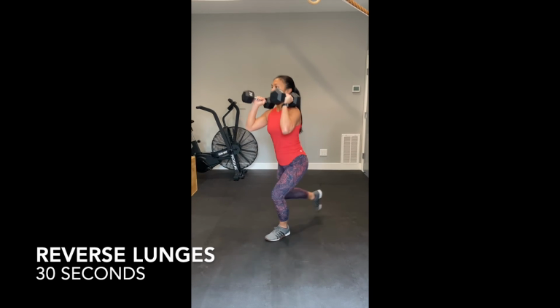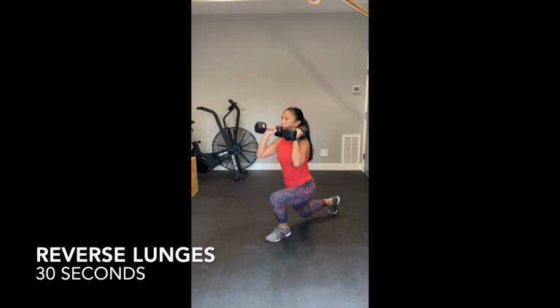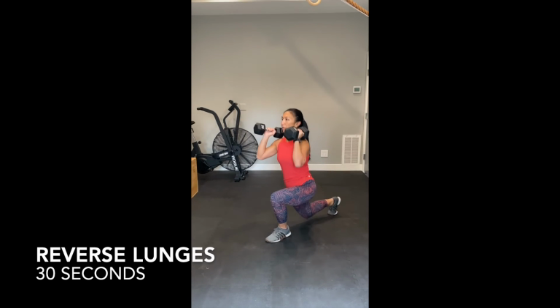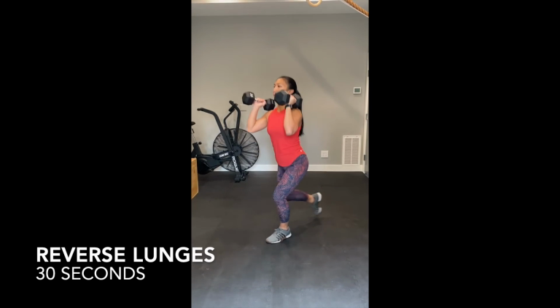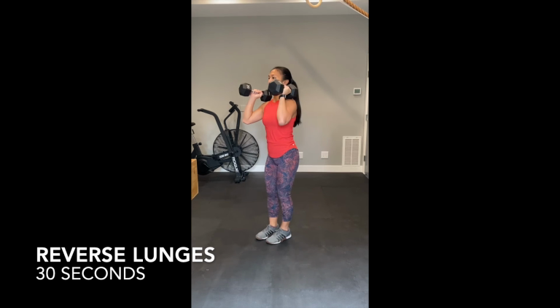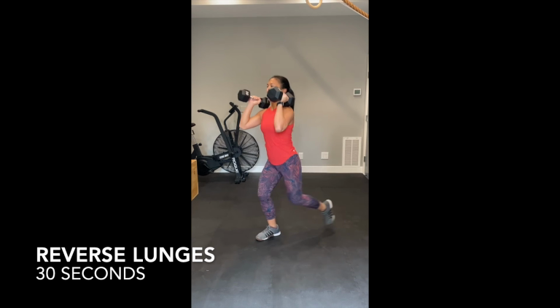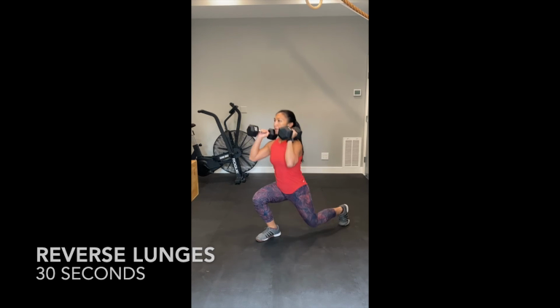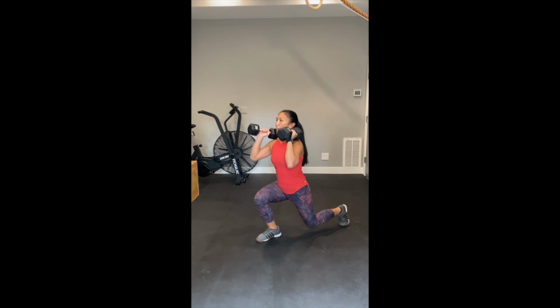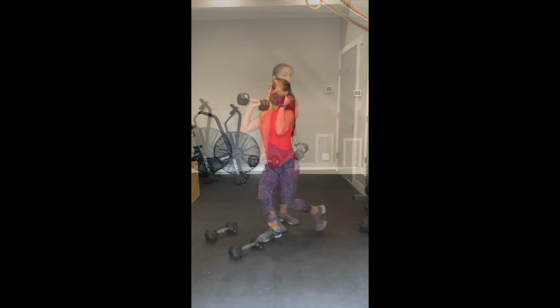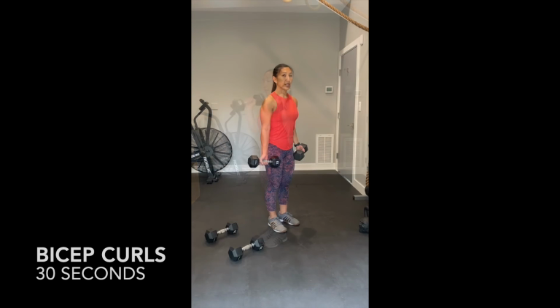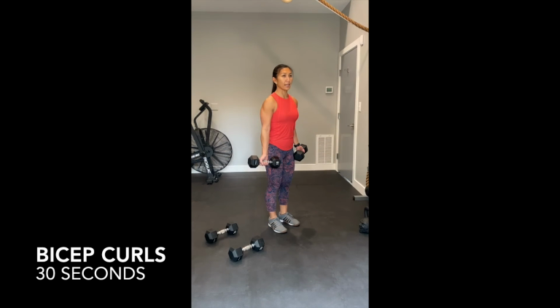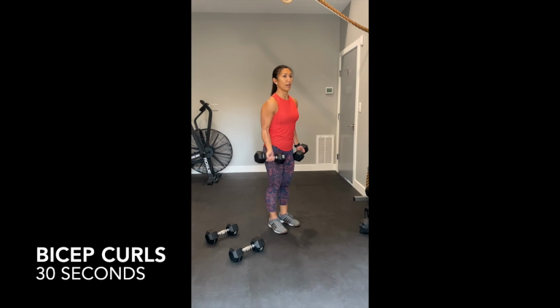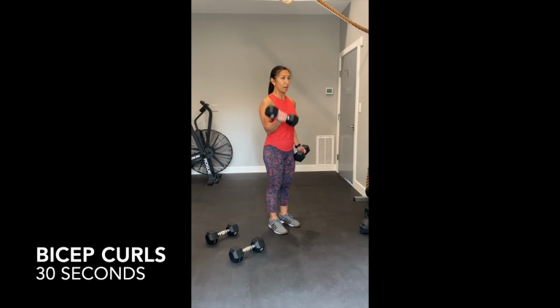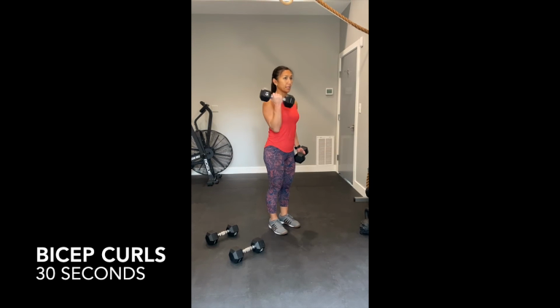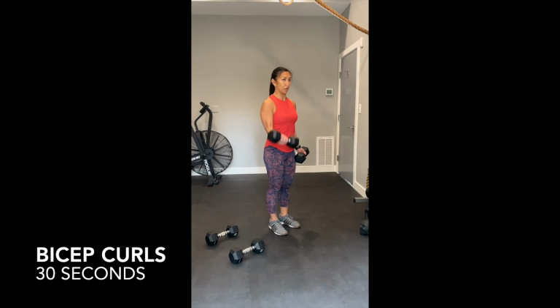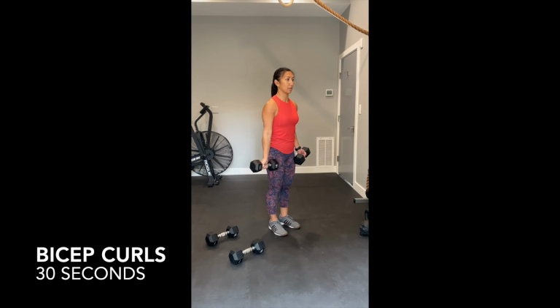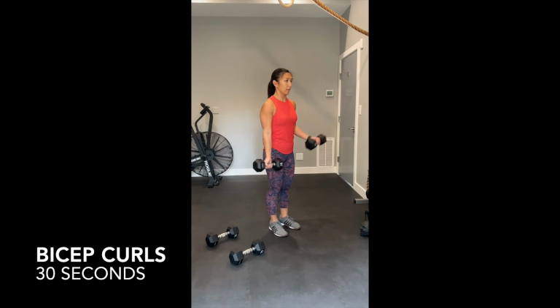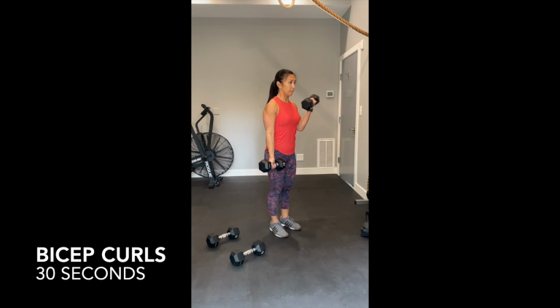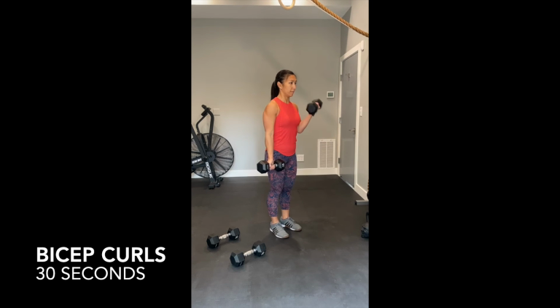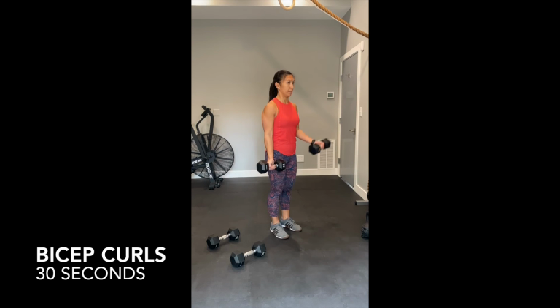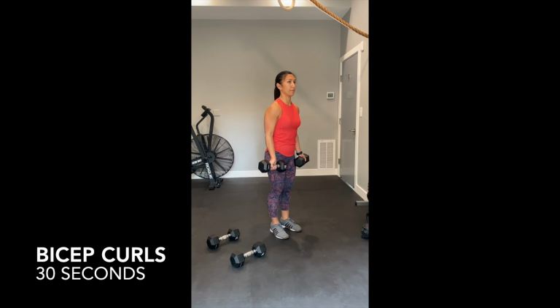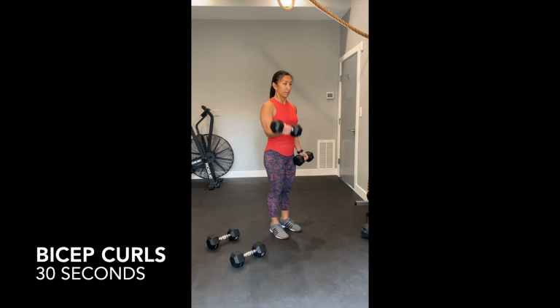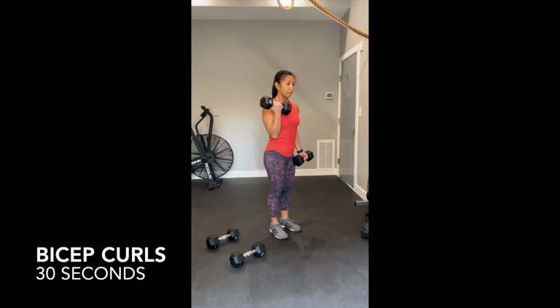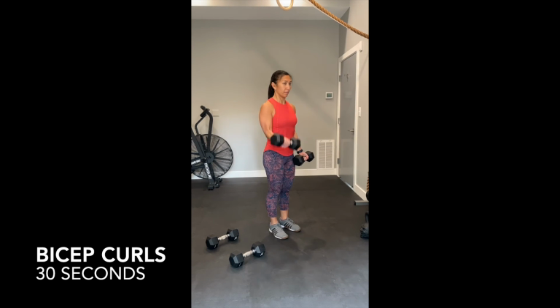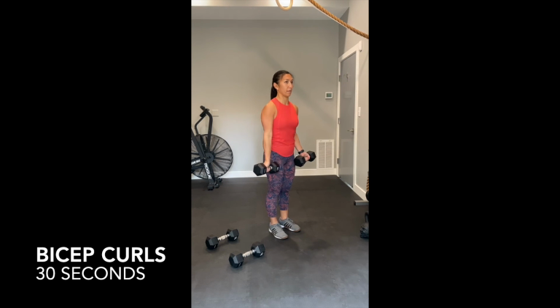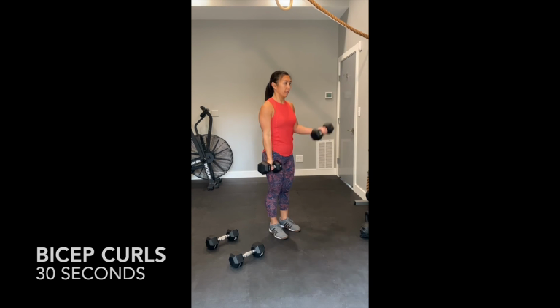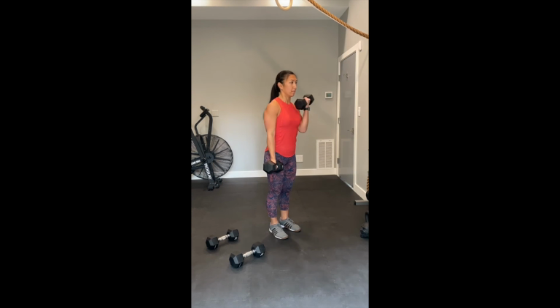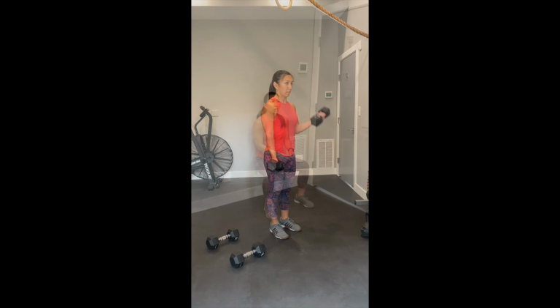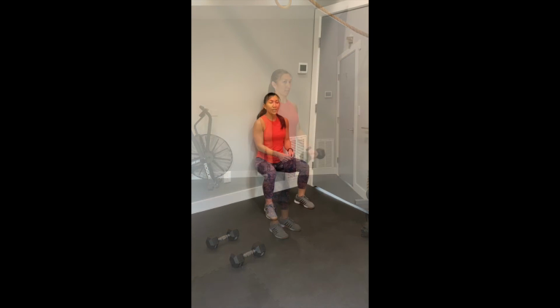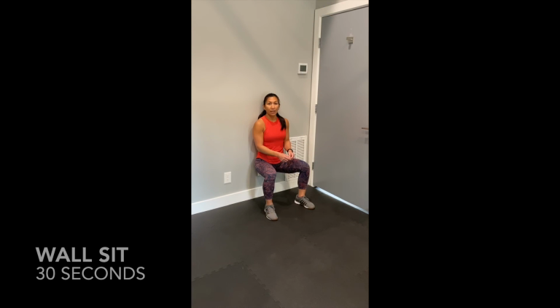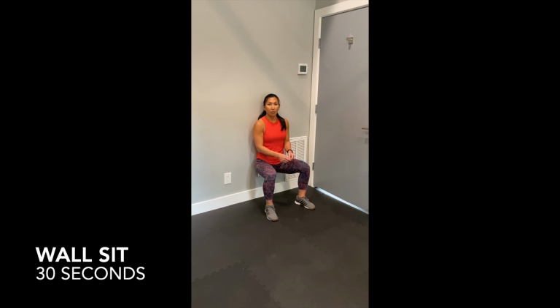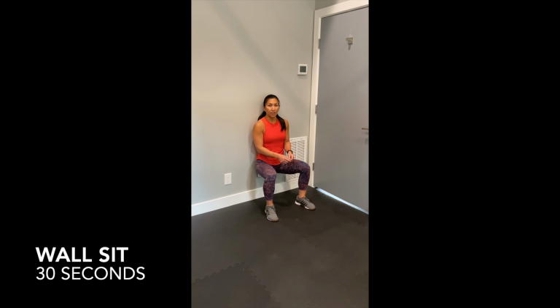We can do lunges without weight or with weight. 30 seconds of bicep curls. 30 seconds of wall sit. 30 seconds of walking.